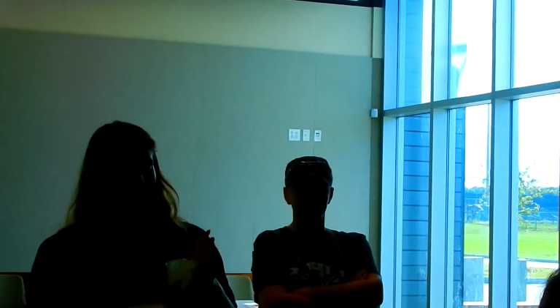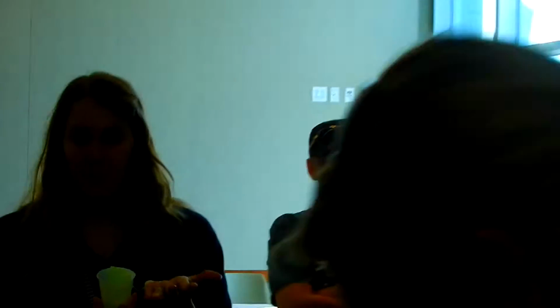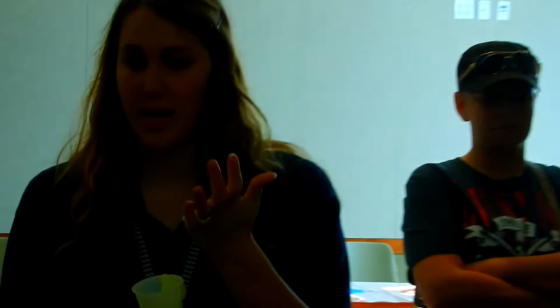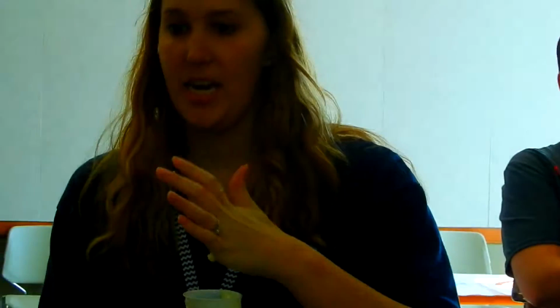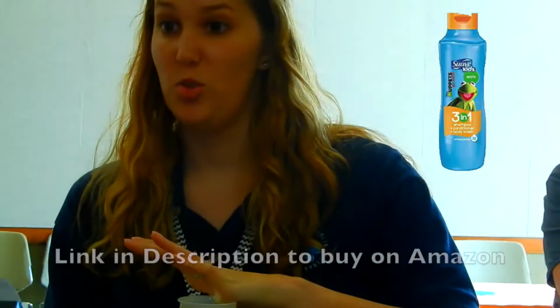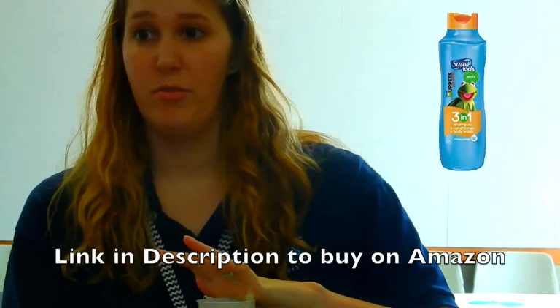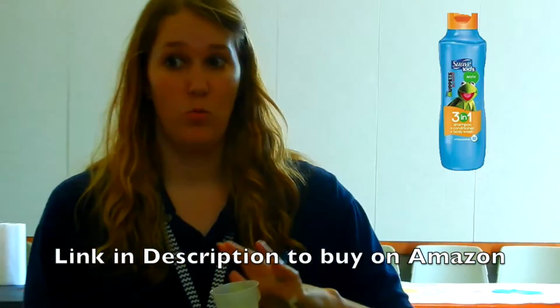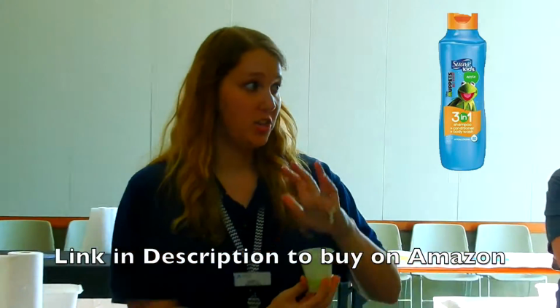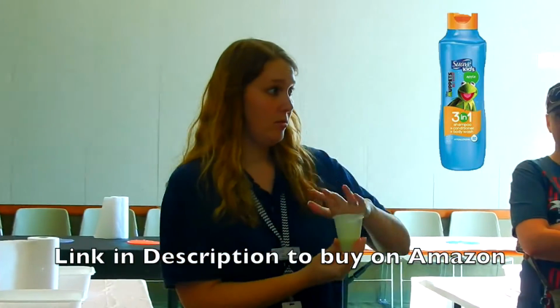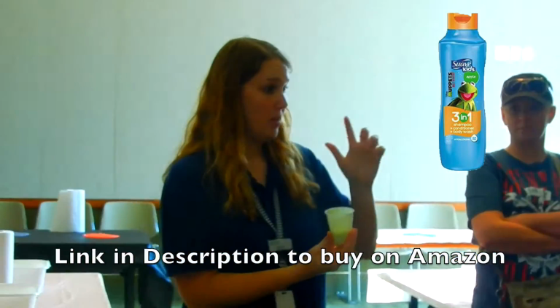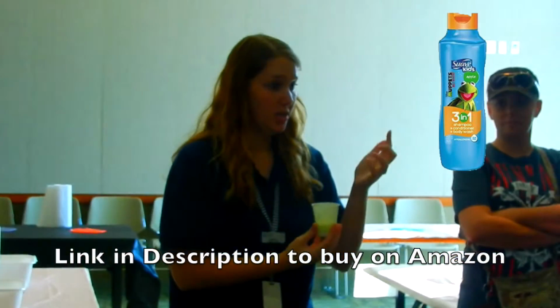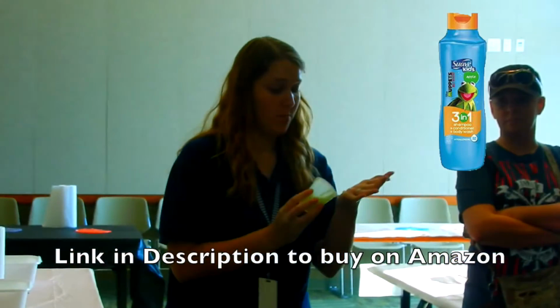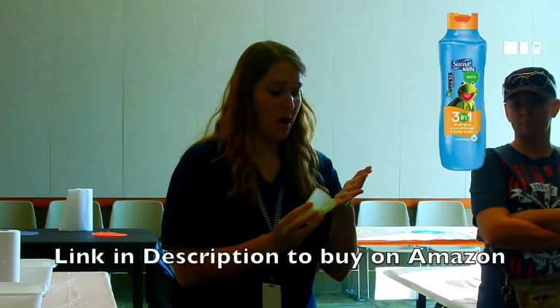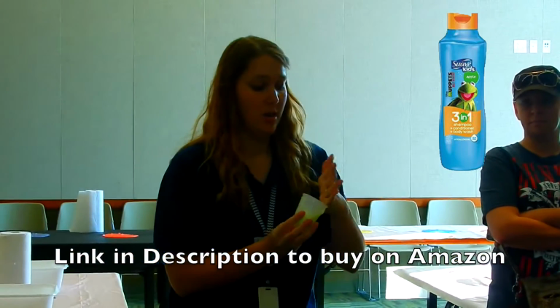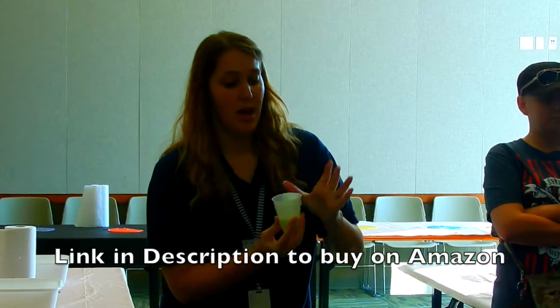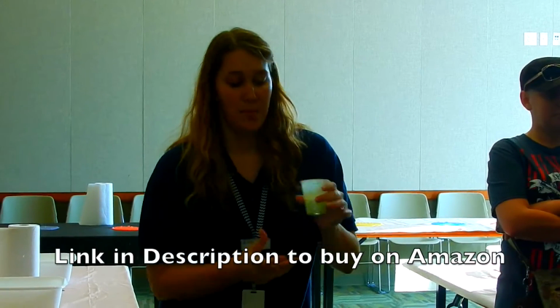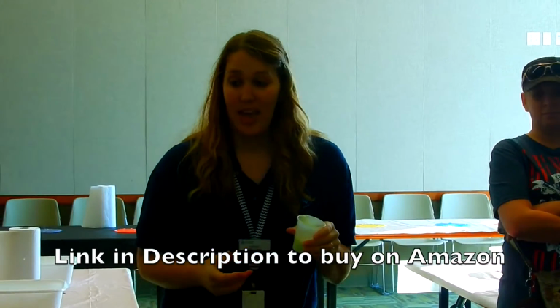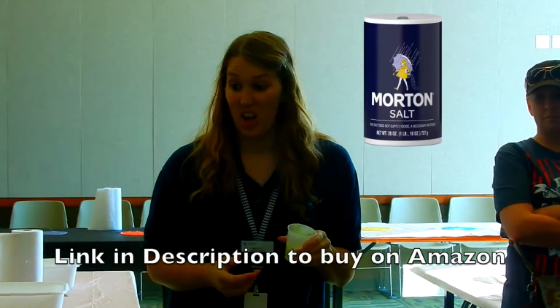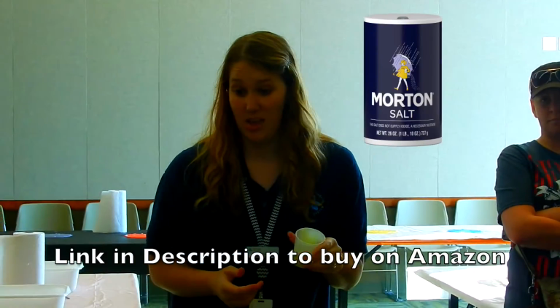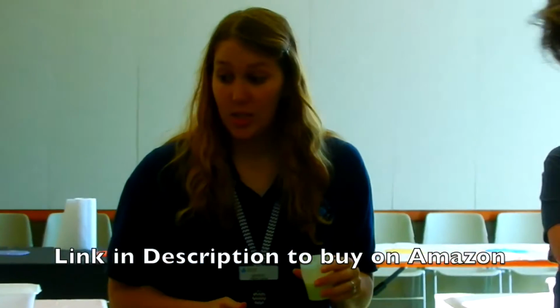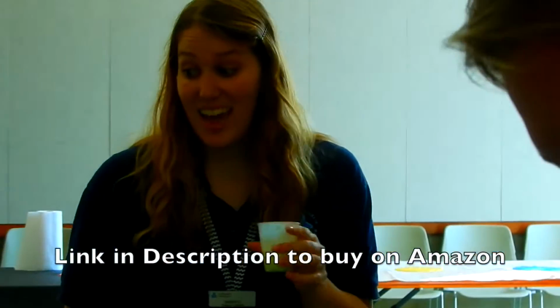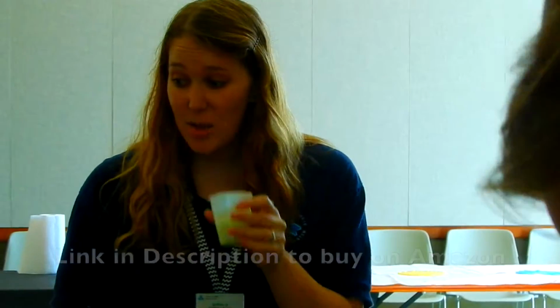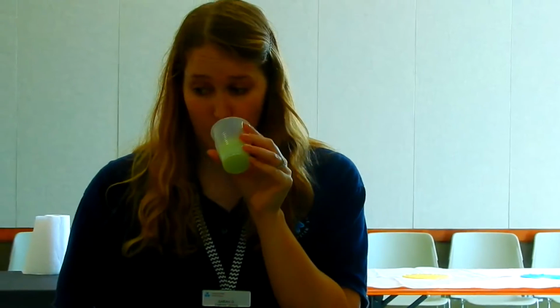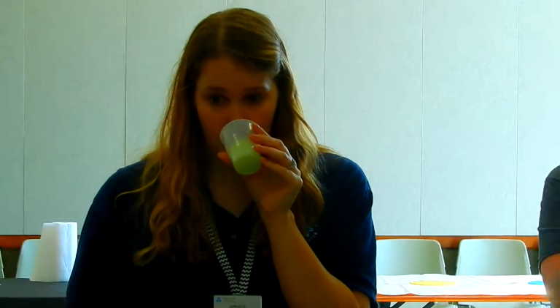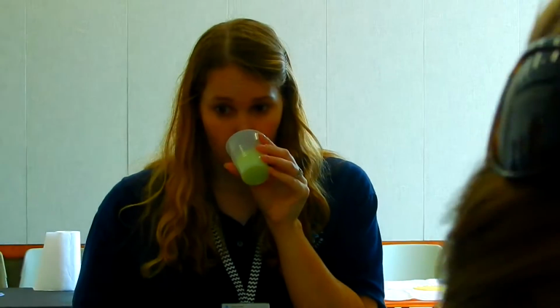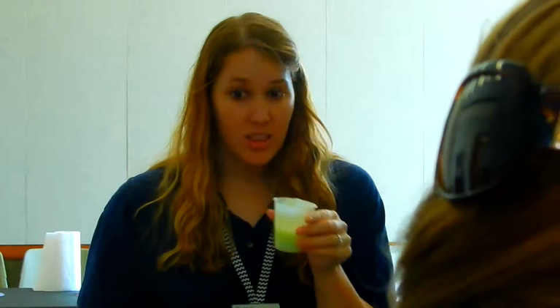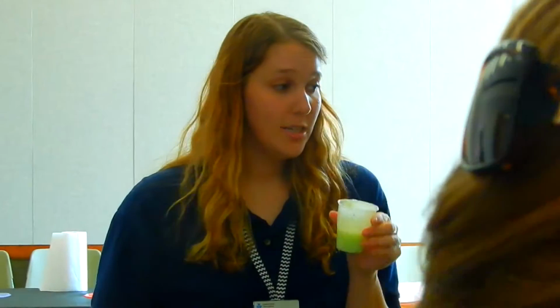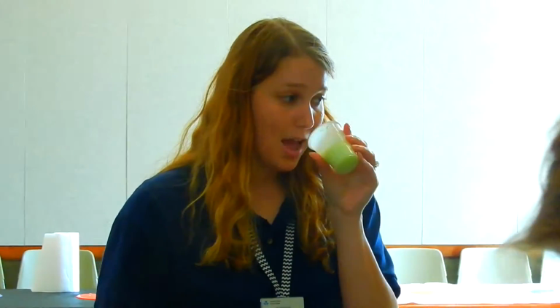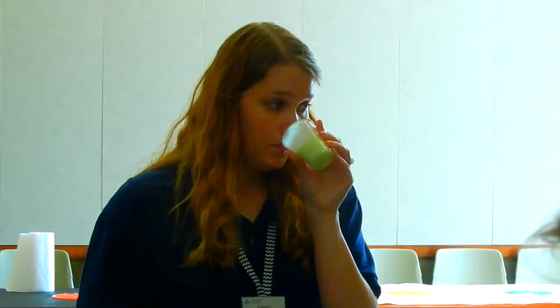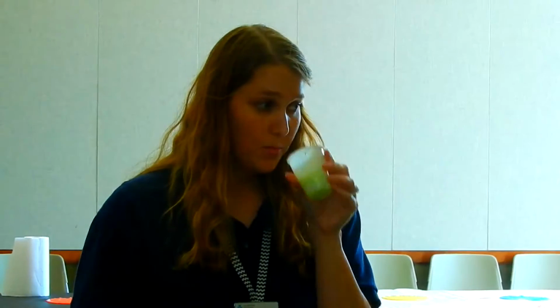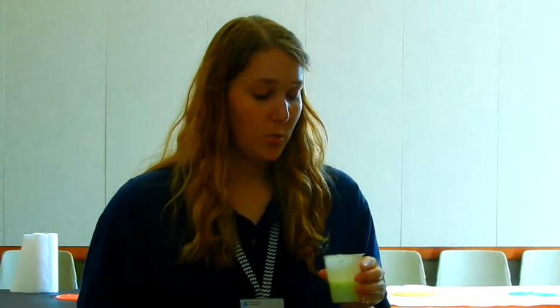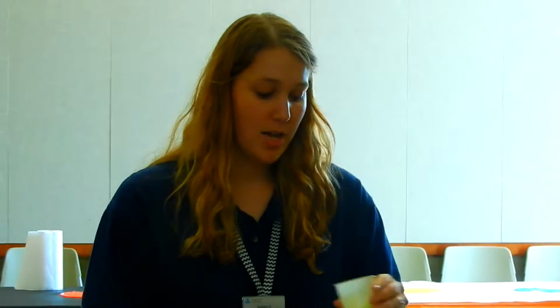All it is, parents, is the Suave 3-in-1 Kids Shampoo — the shampoo, conditioner, body wash — and salt. So that is shampoo, you smell it? The green is green apple, the pink is watermelon.